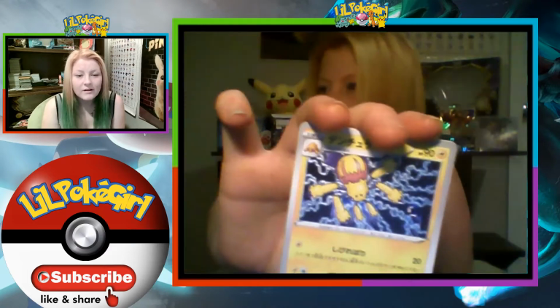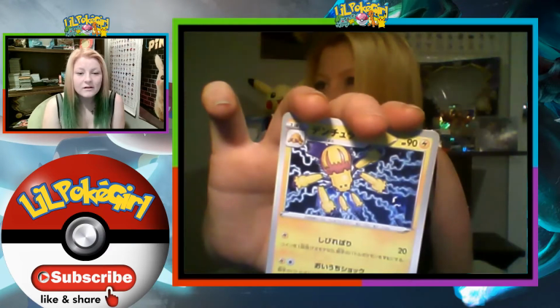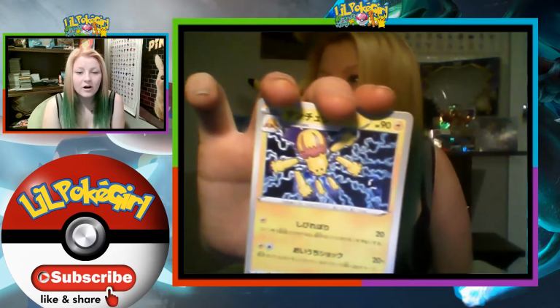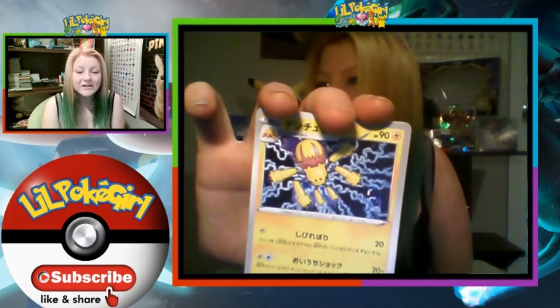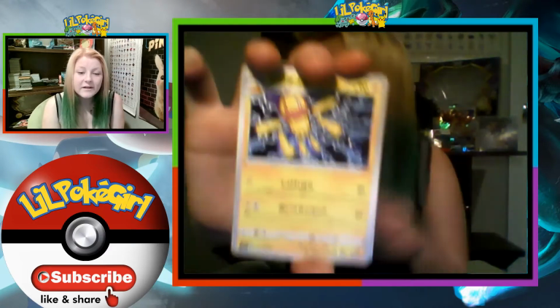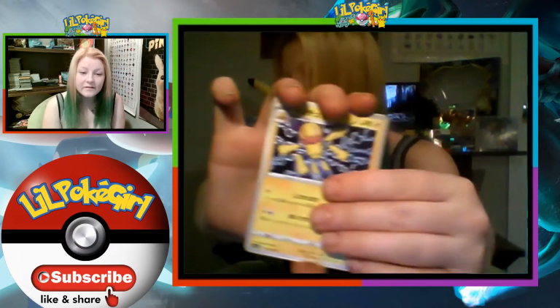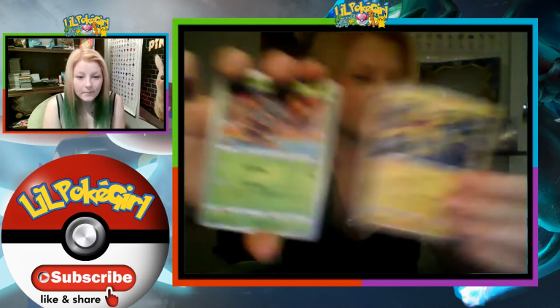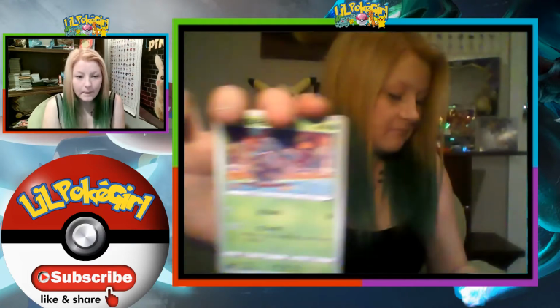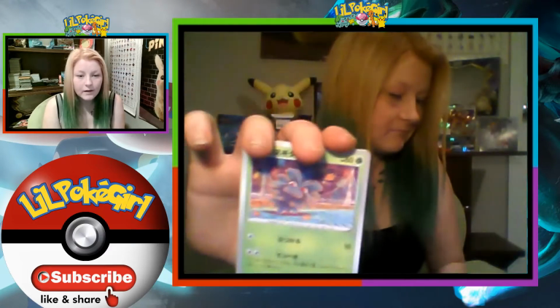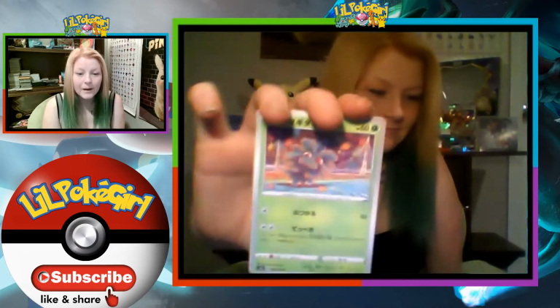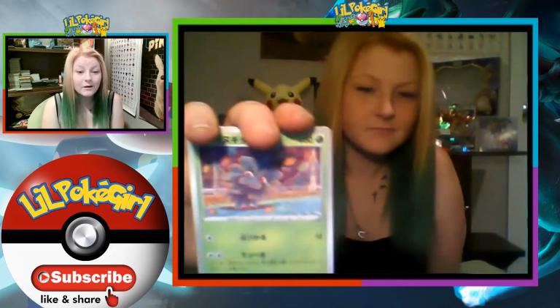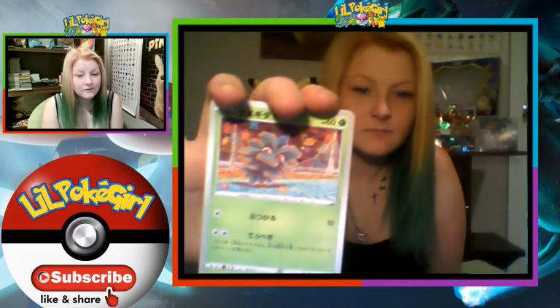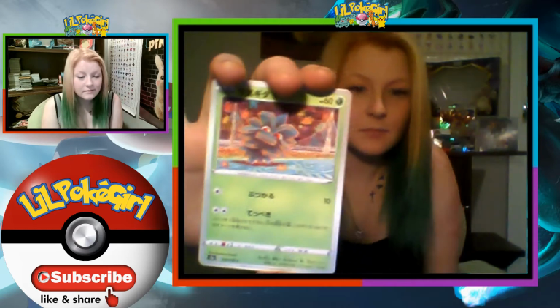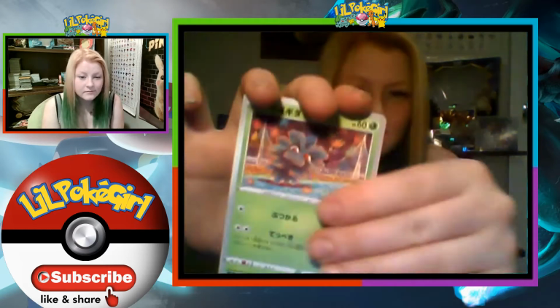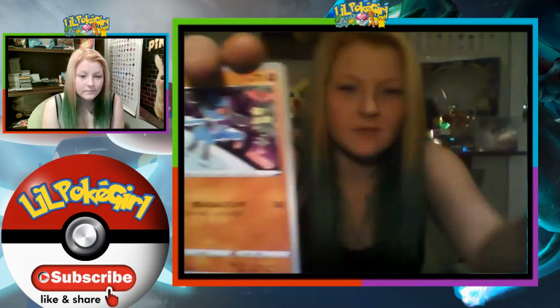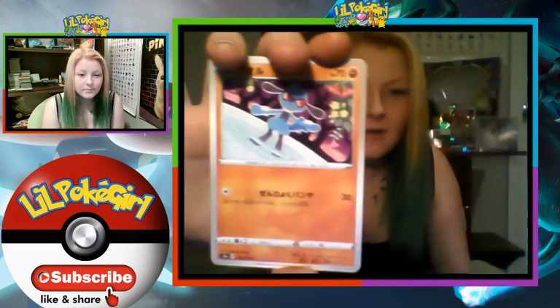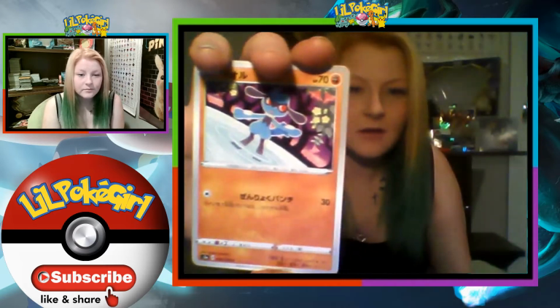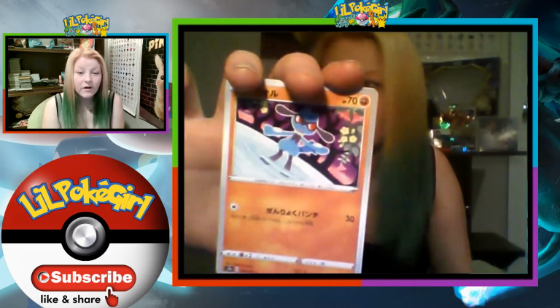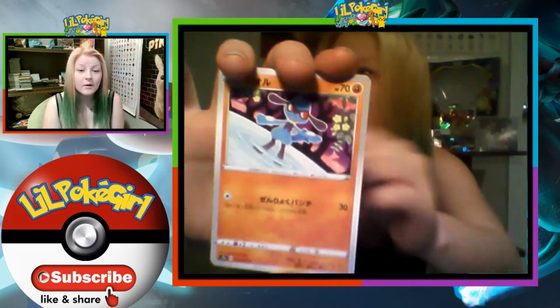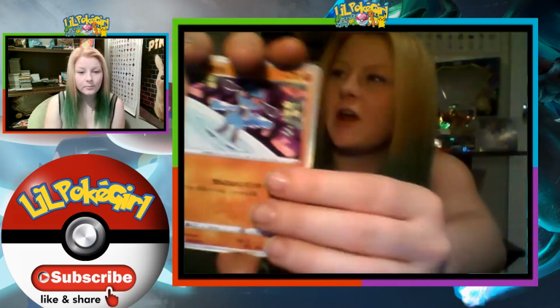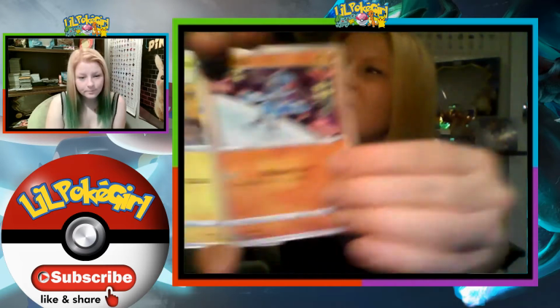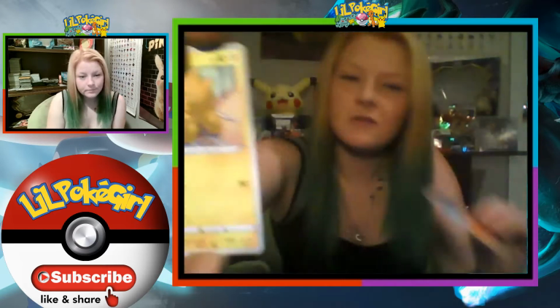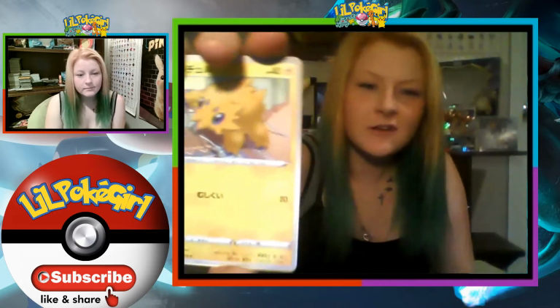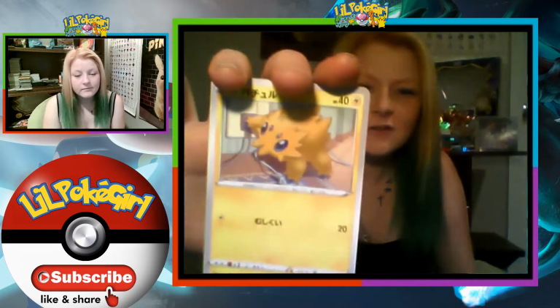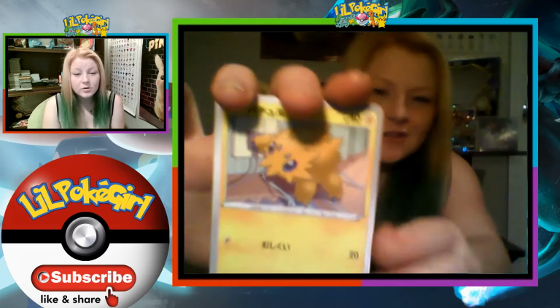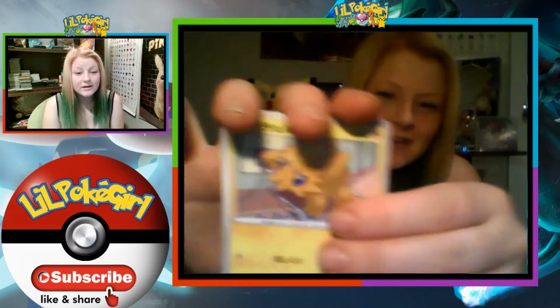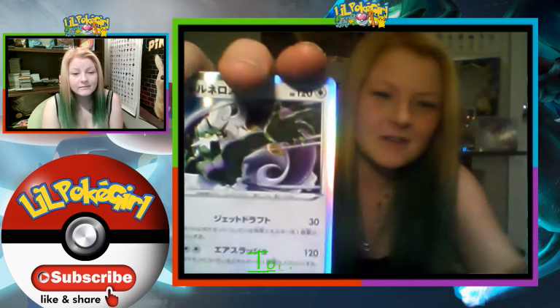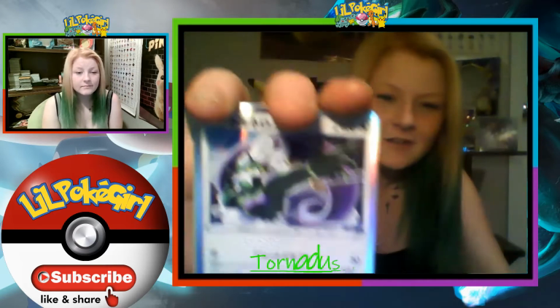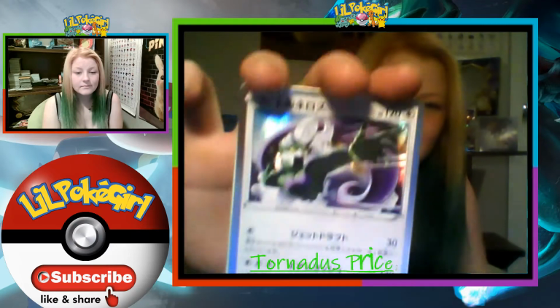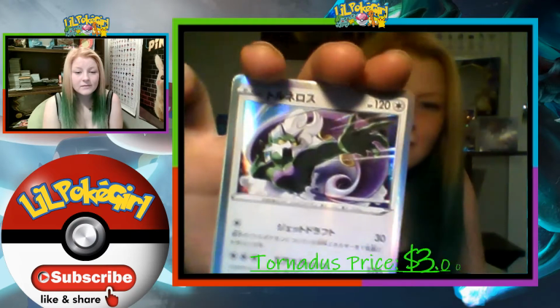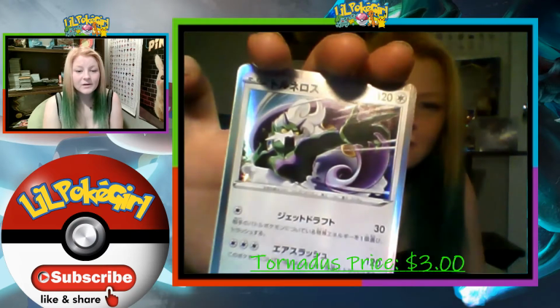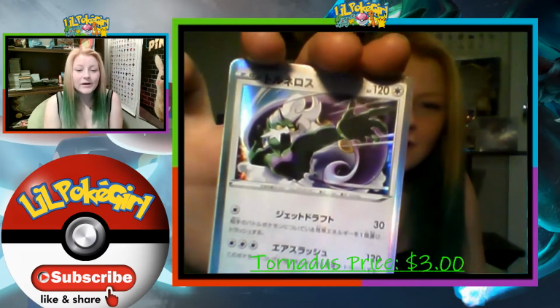Second pack: Galvantula, Pinecone, Rhyhorn, Joltik, and Four Natus.